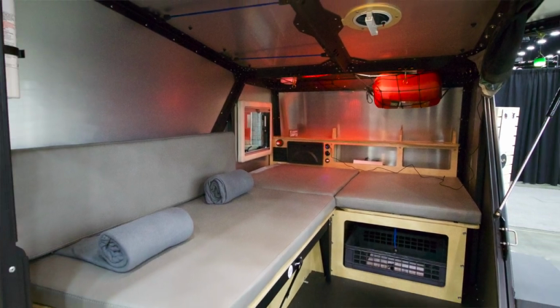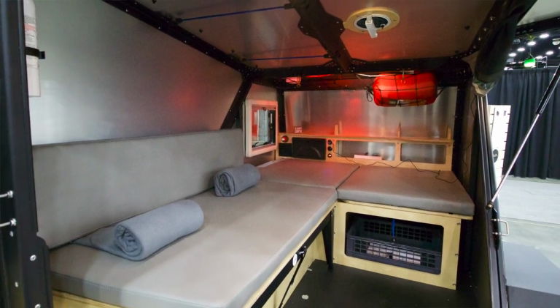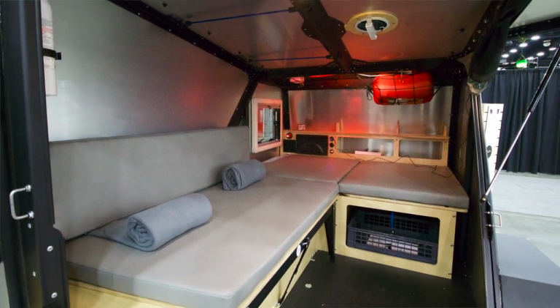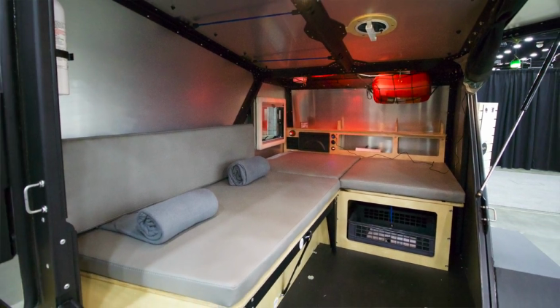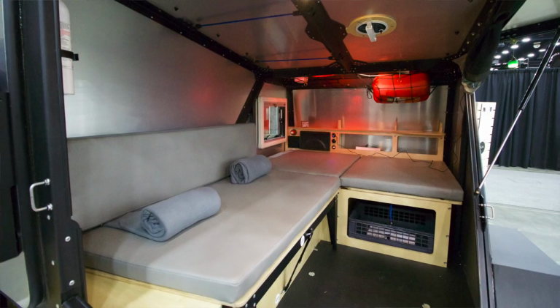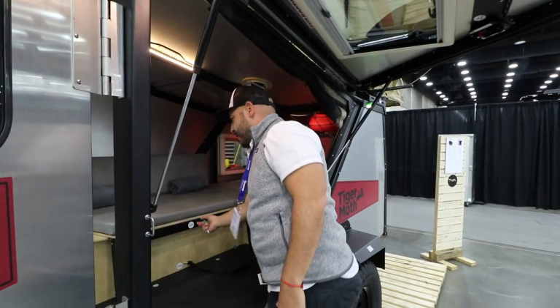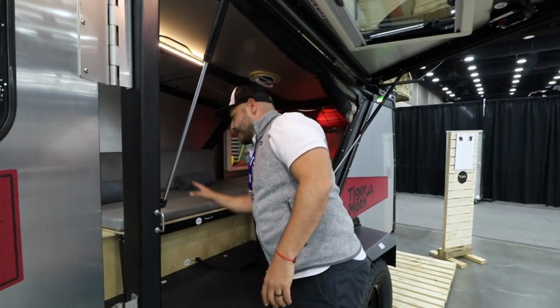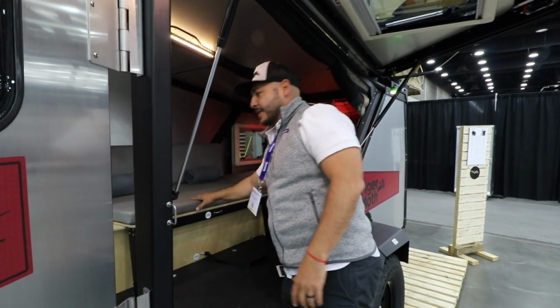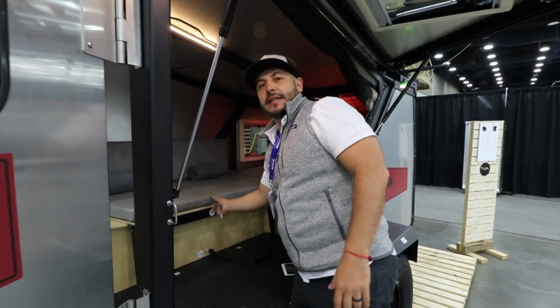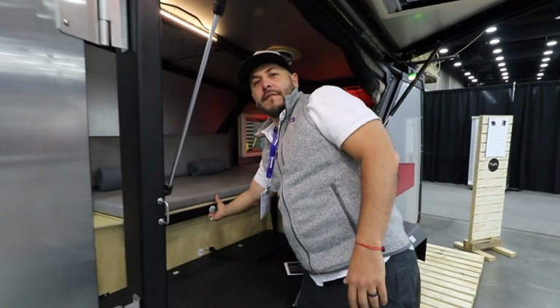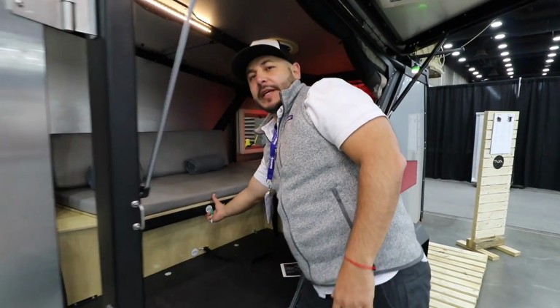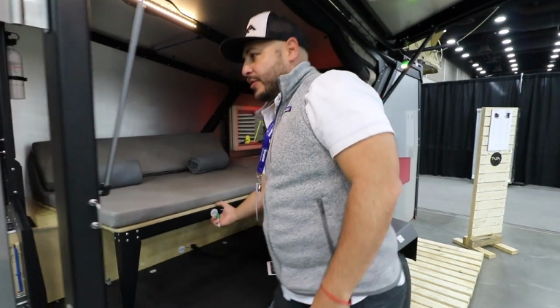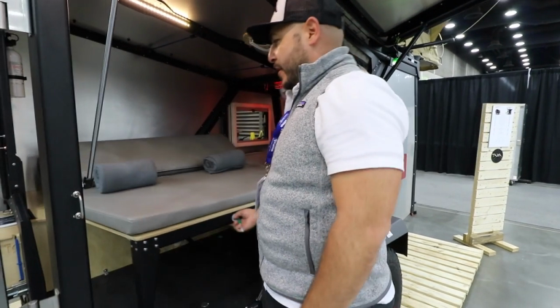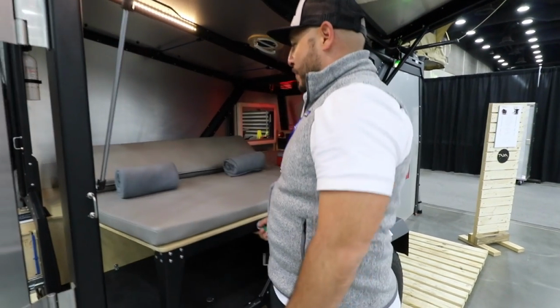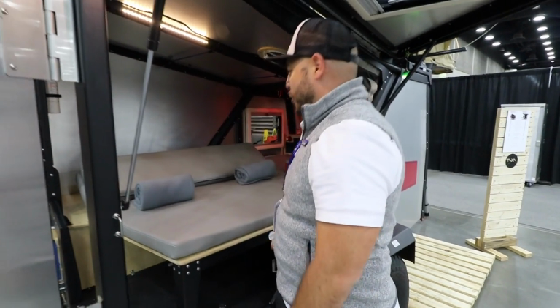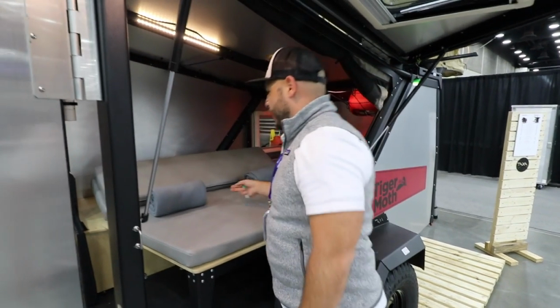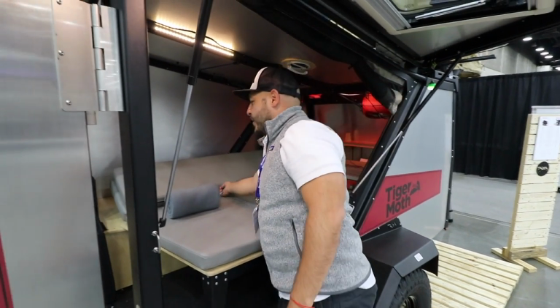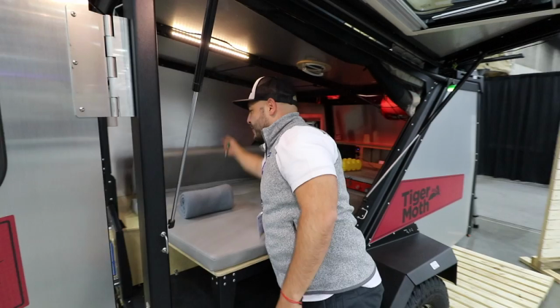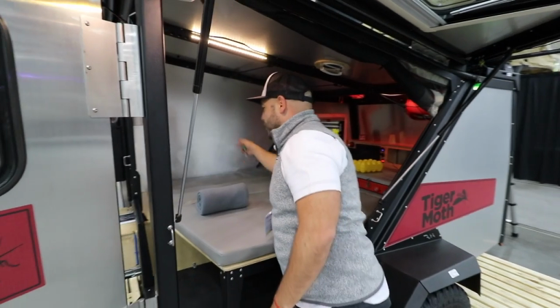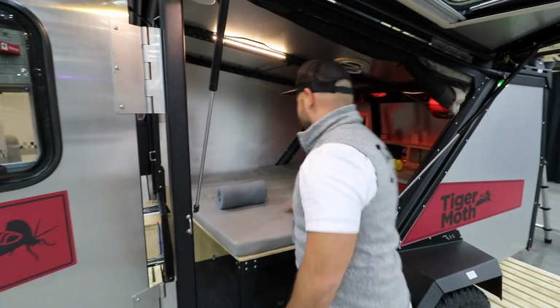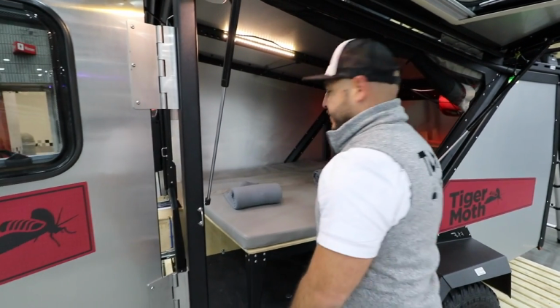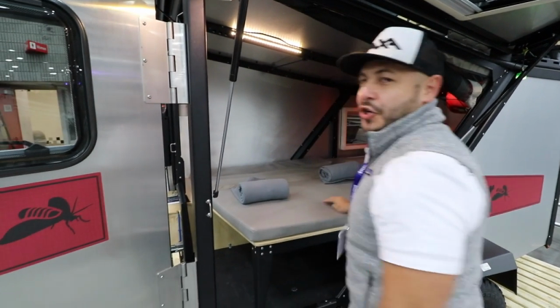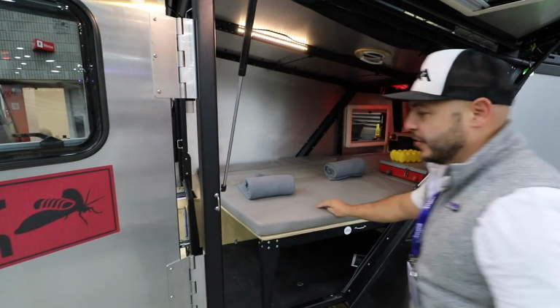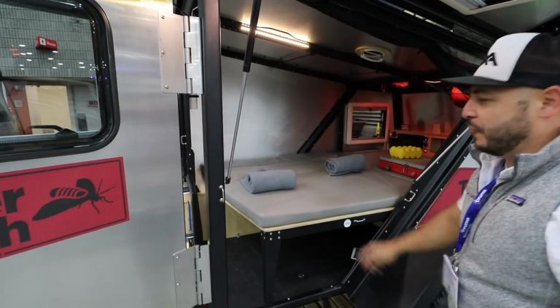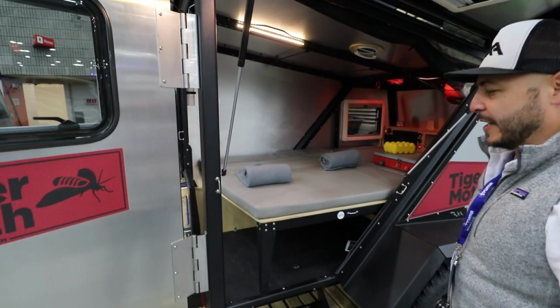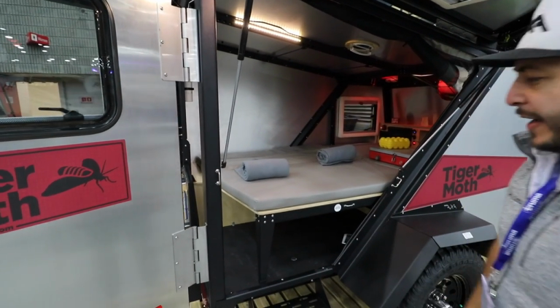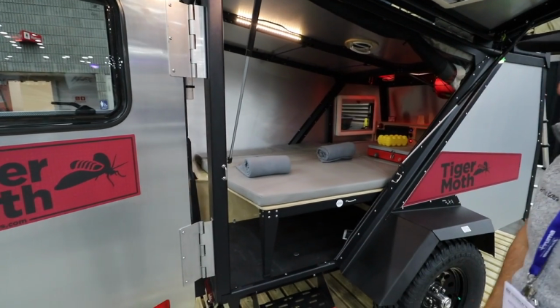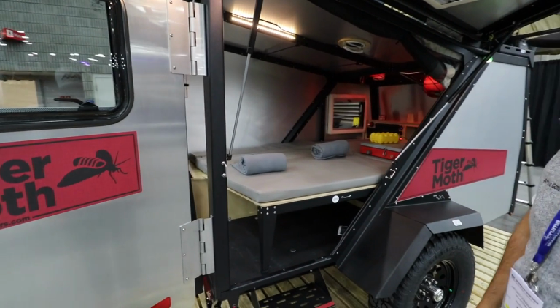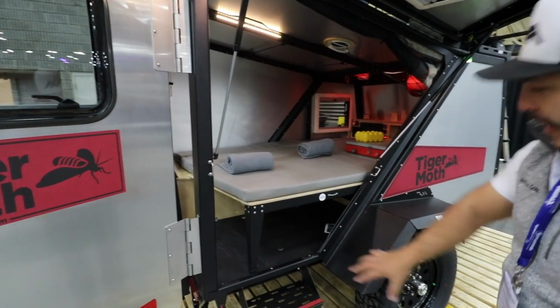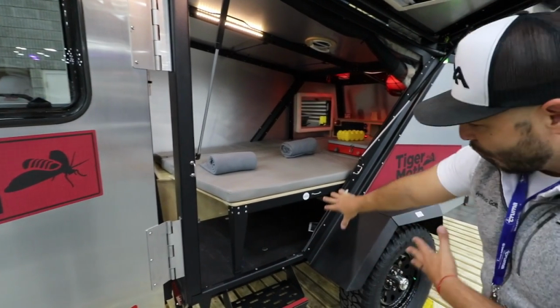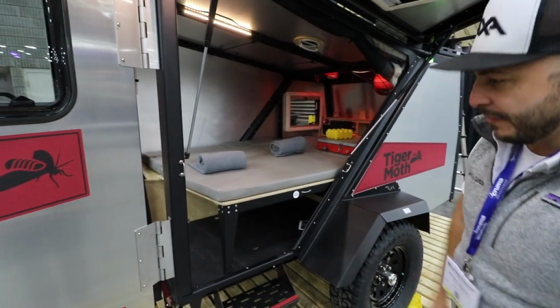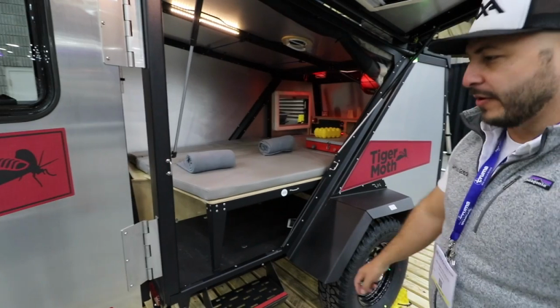Once you're ready to go down for the night, the seat-folding couch pops open, flops over to give you a good full-size bed, with more area for gear as well.